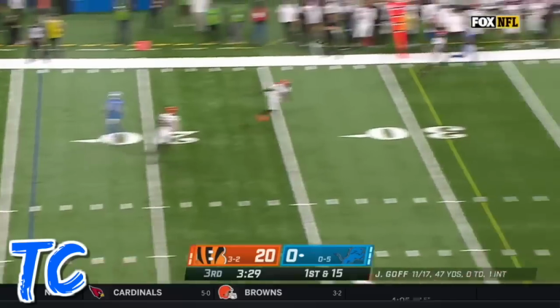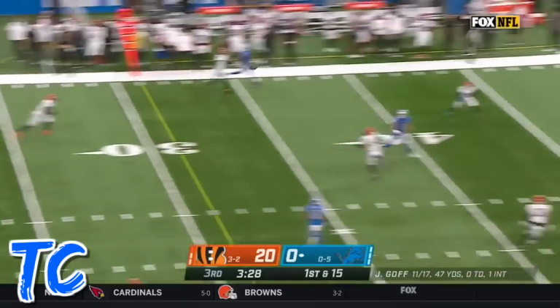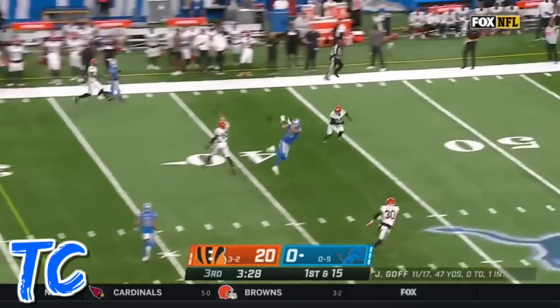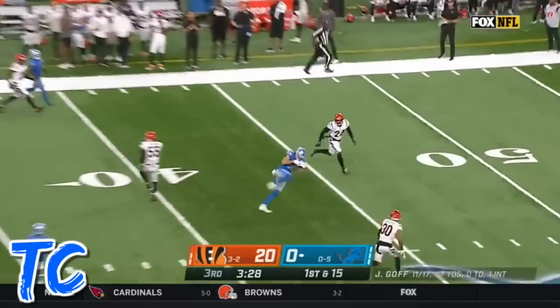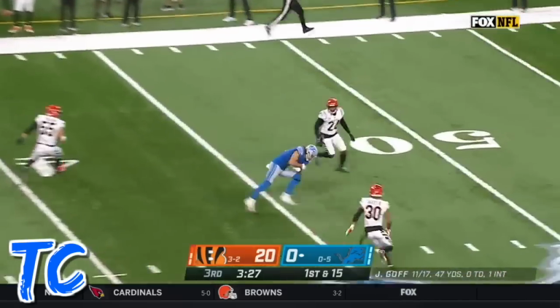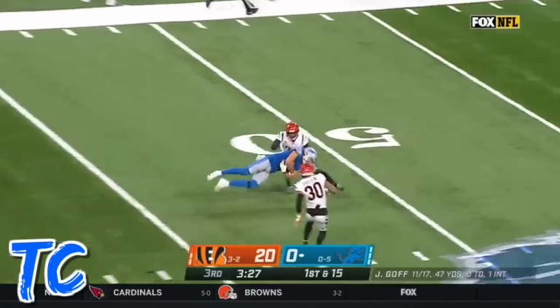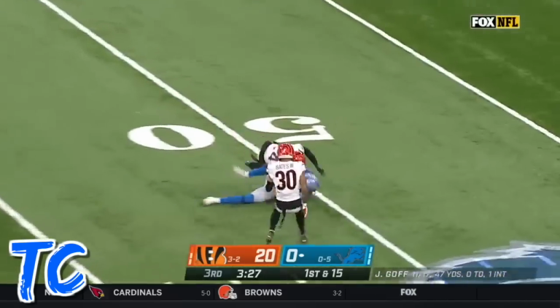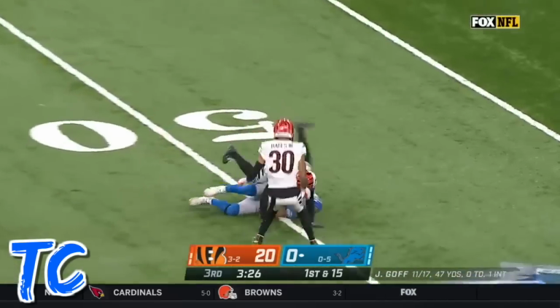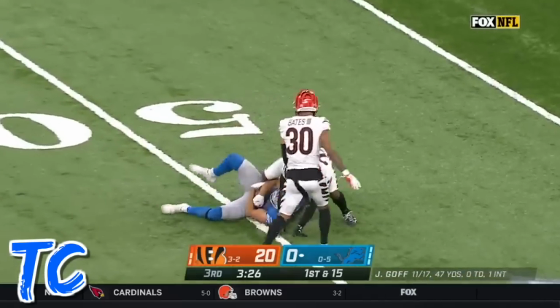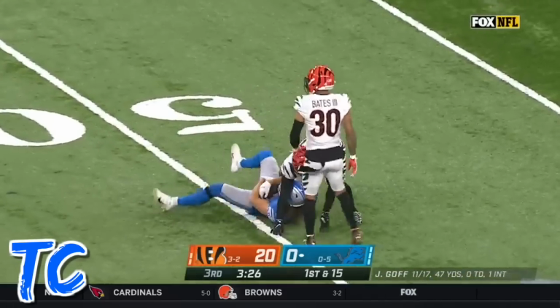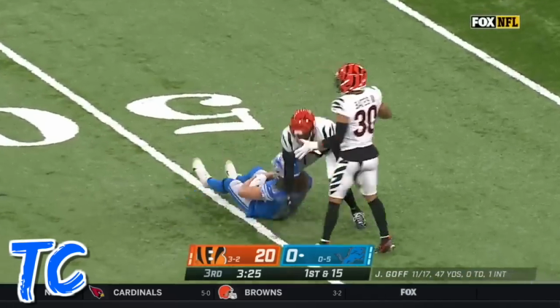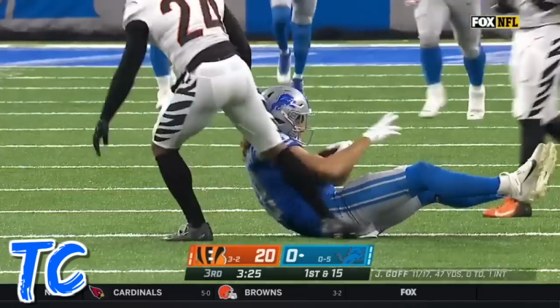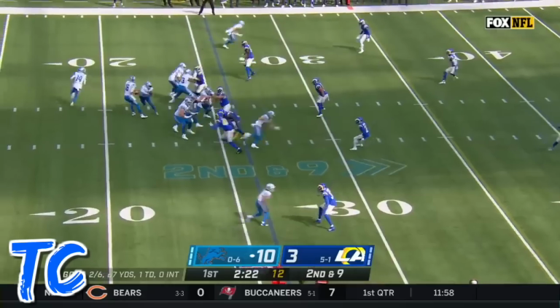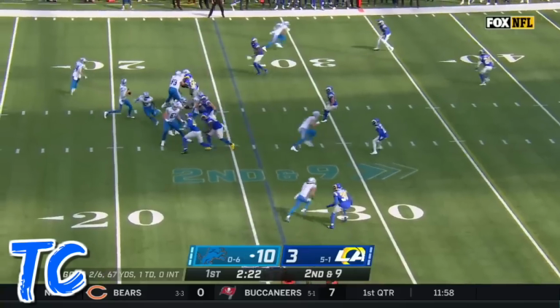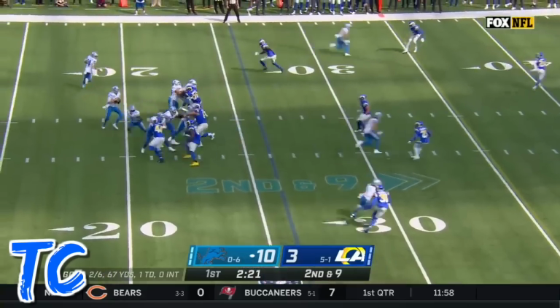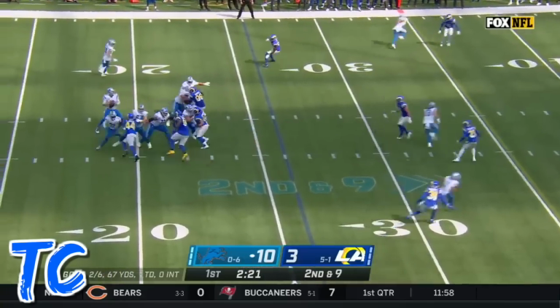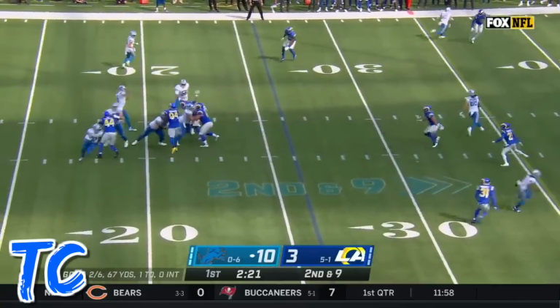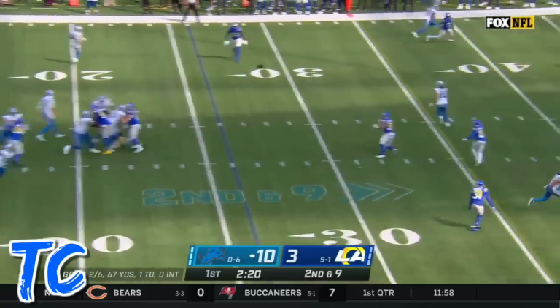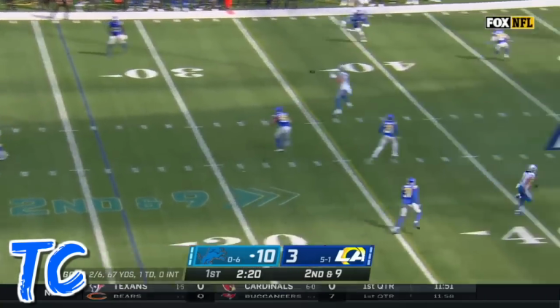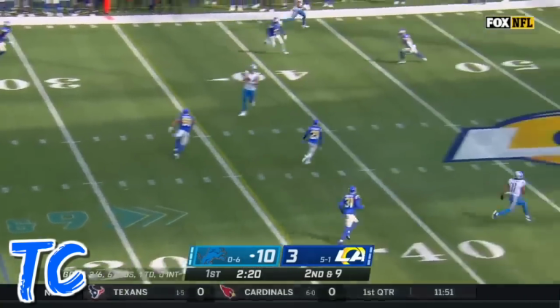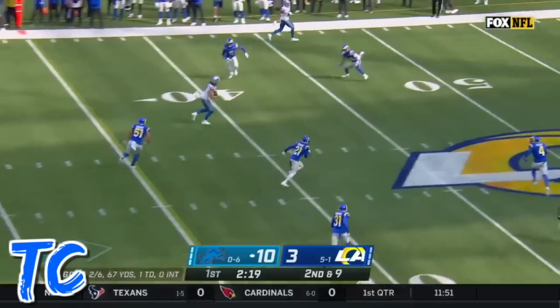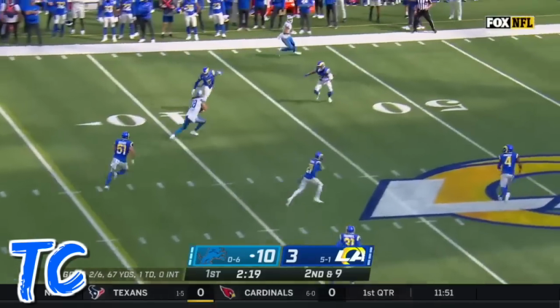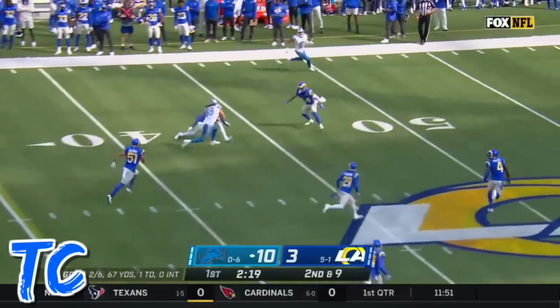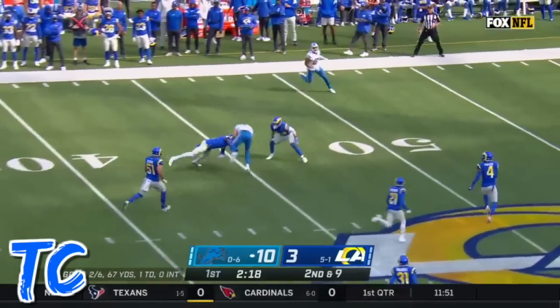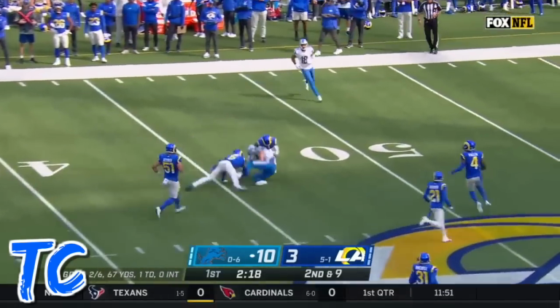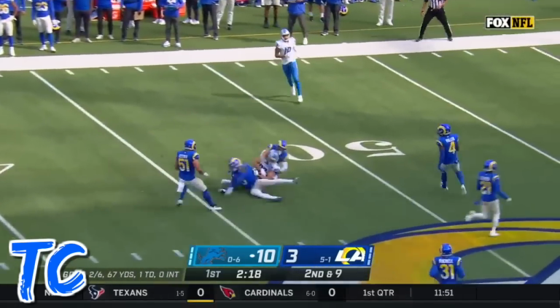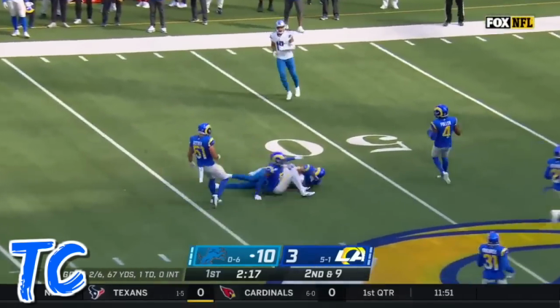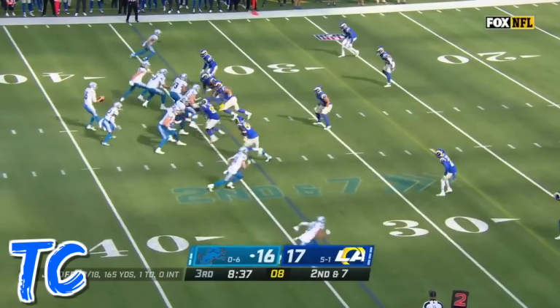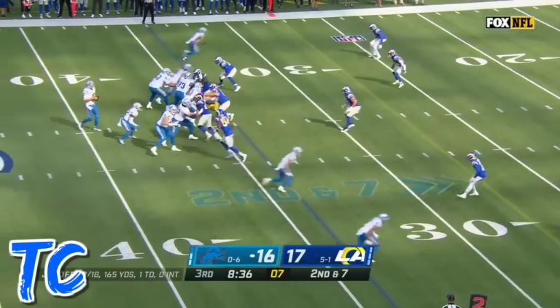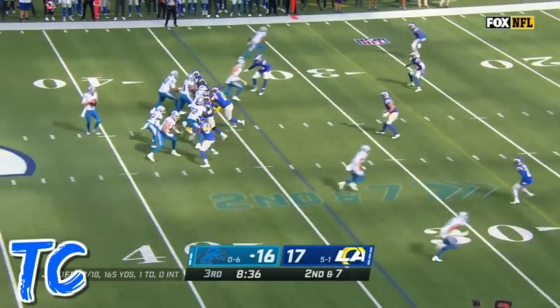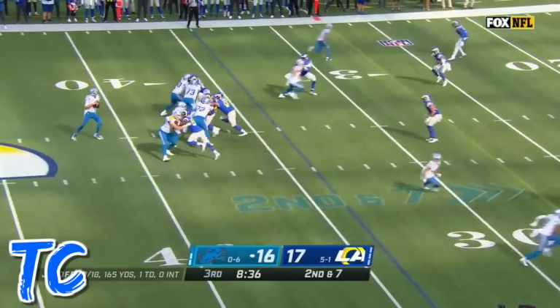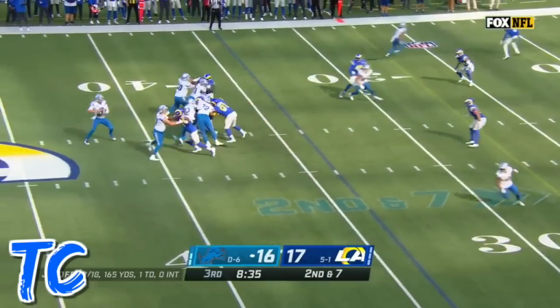Goff makes a good catch — and a first down. Second down, Goff up the middle. There's Hawkinson, and a second down and seven.